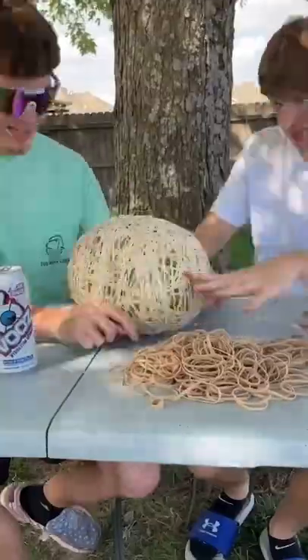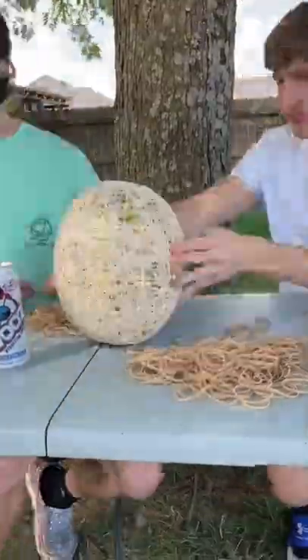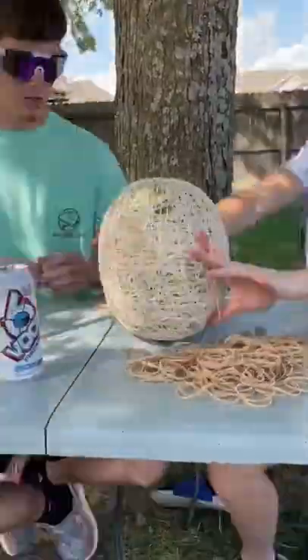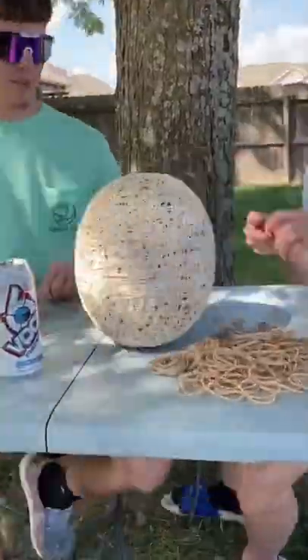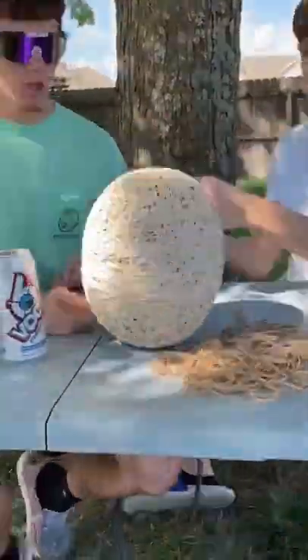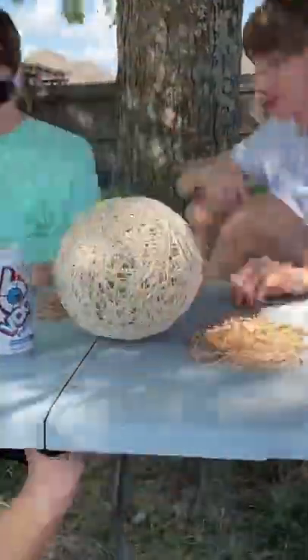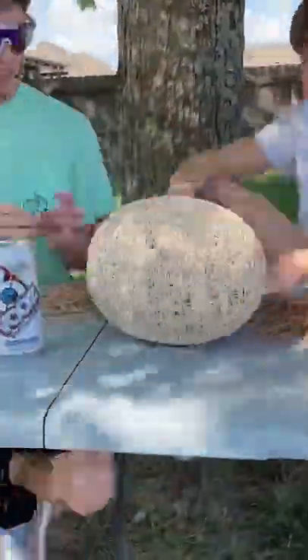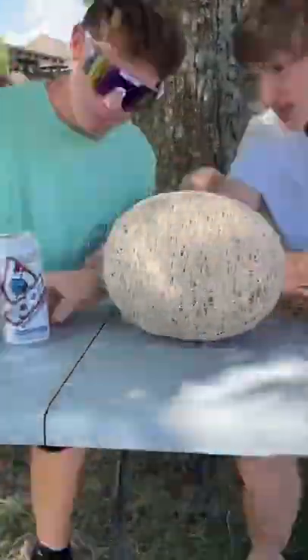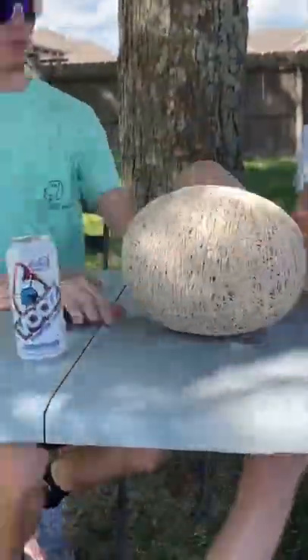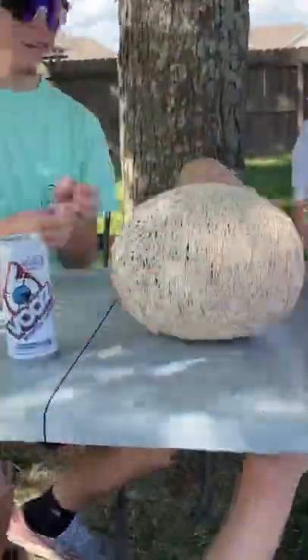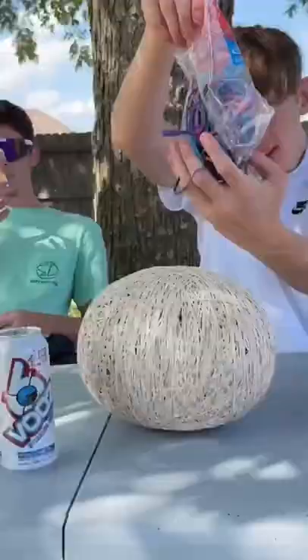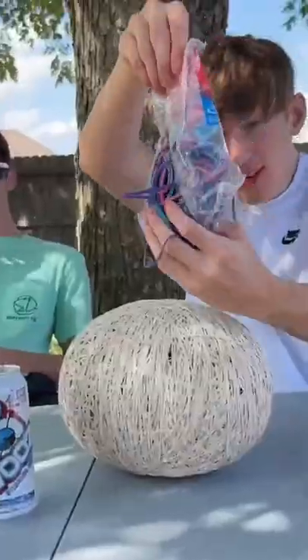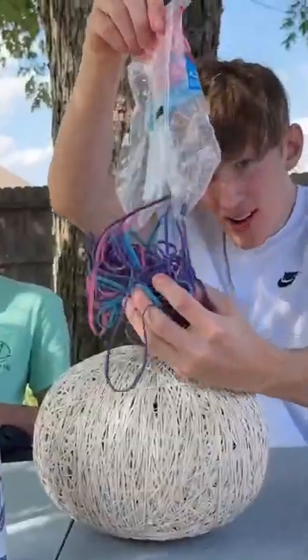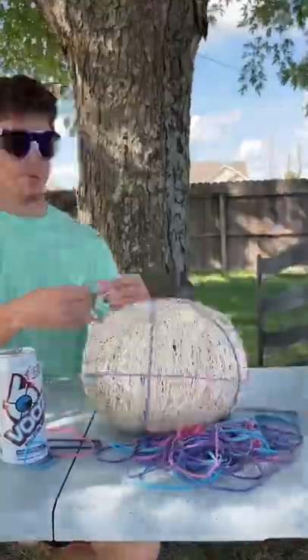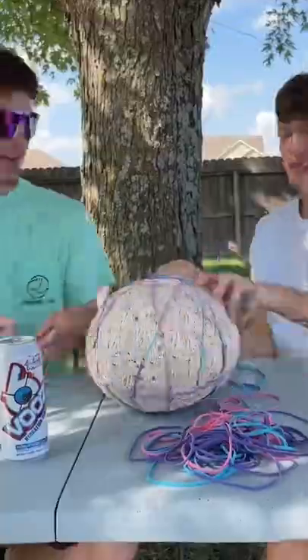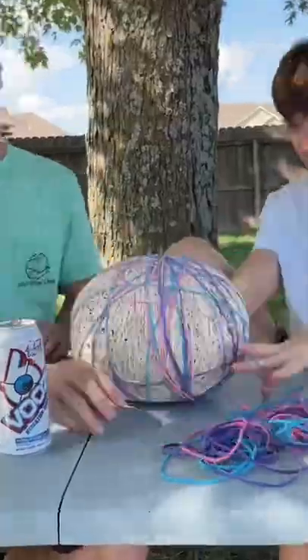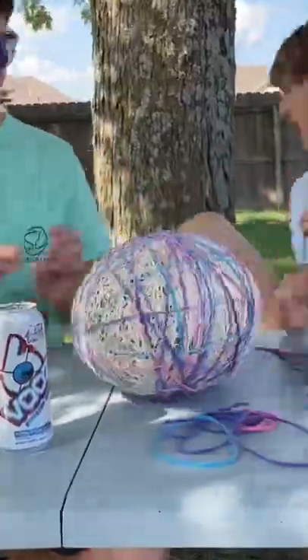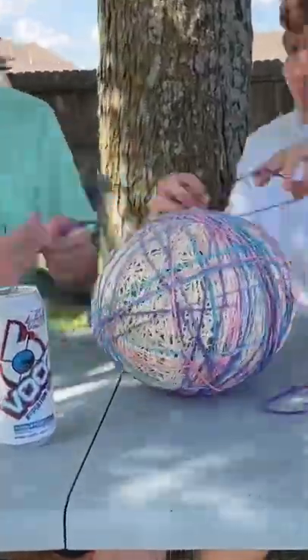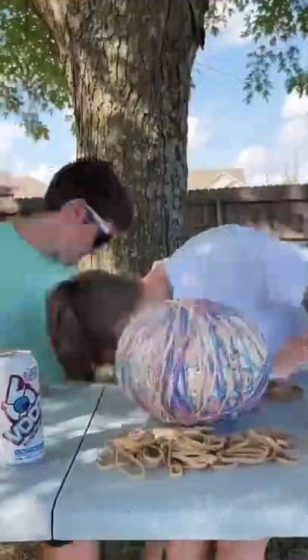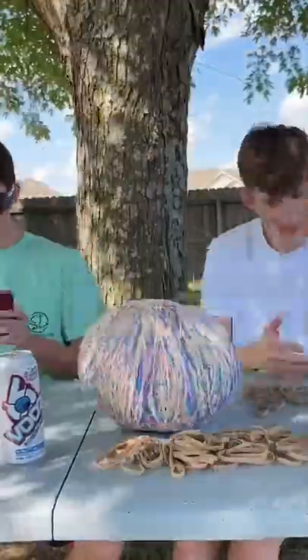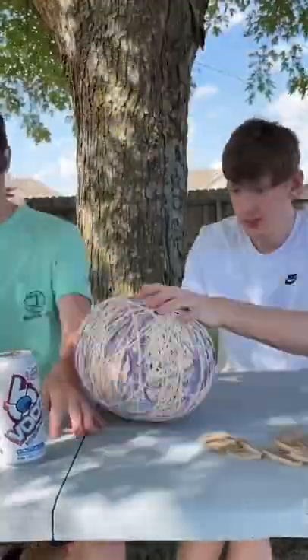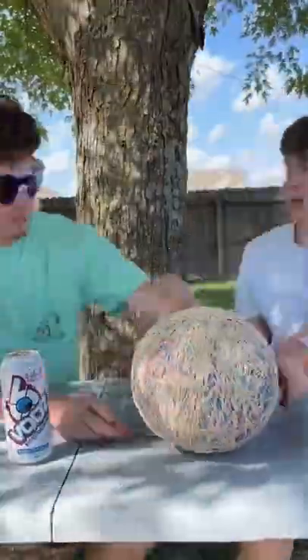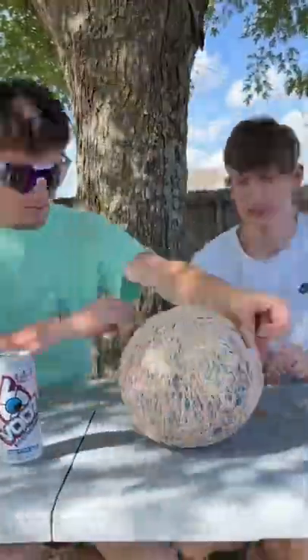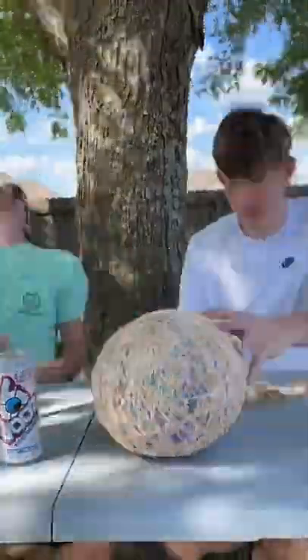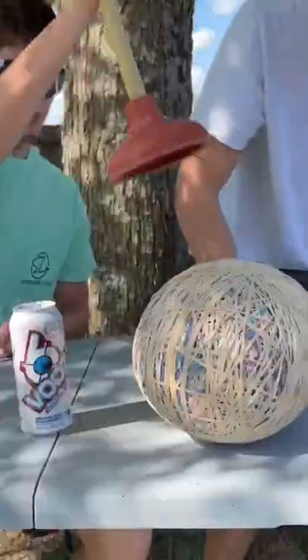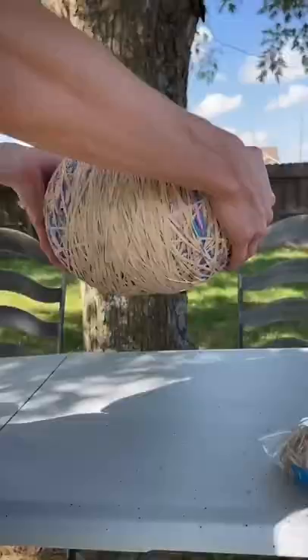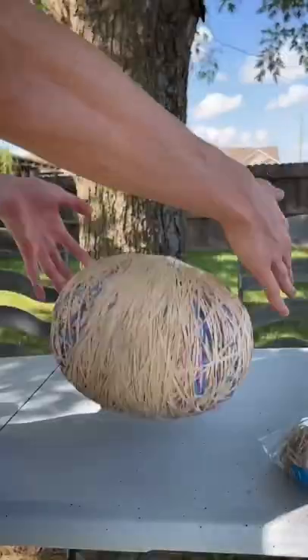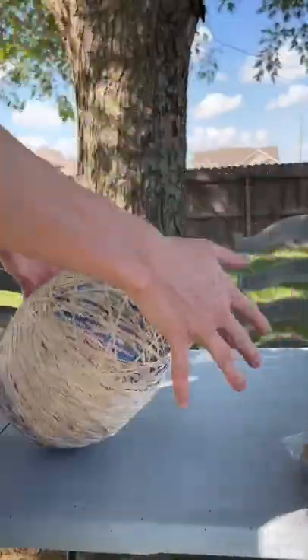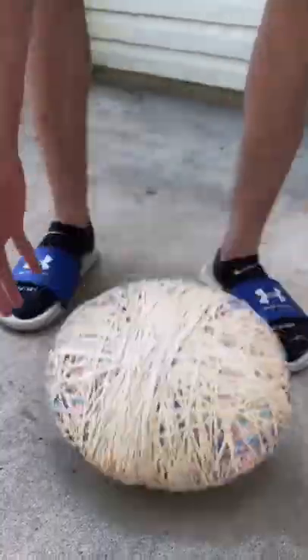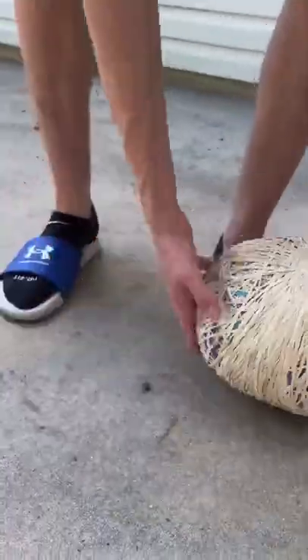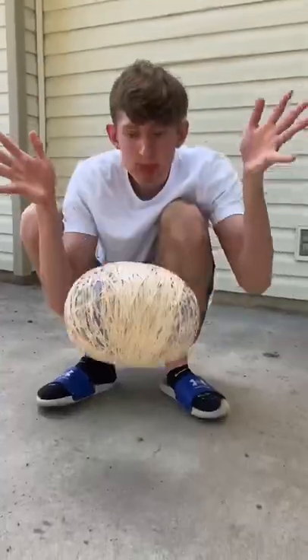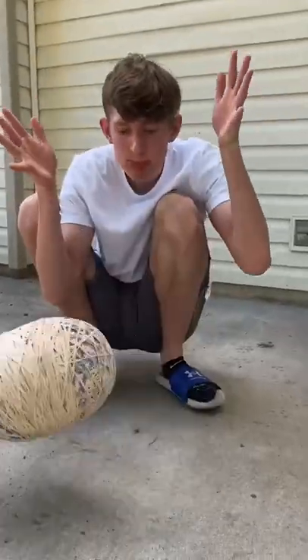Then we took the other package, which had a lot more bands, and placed the colorful bands like this. The more bands we placed, the more we realized it wouldn't break, so we had to try to smash it with all these bands.